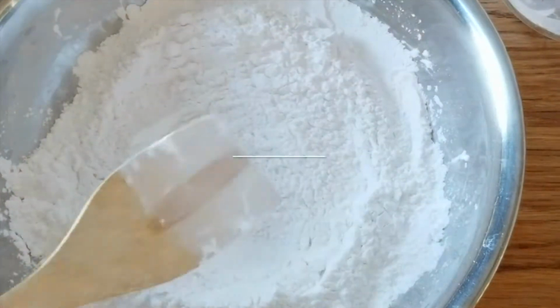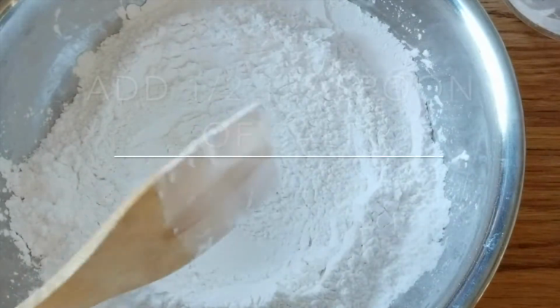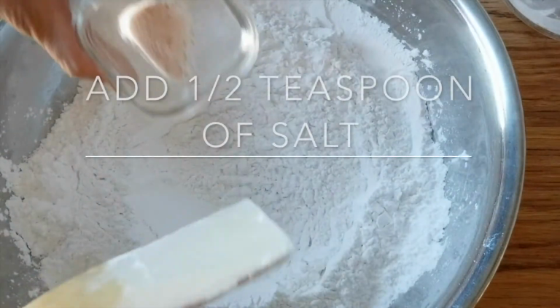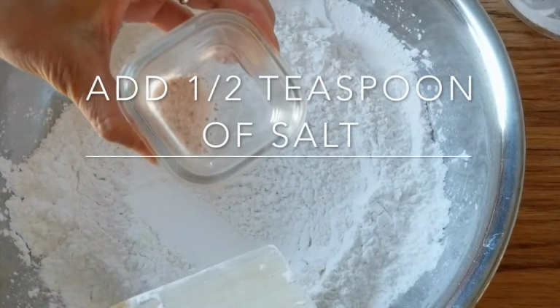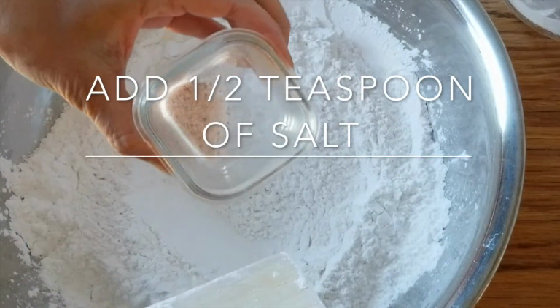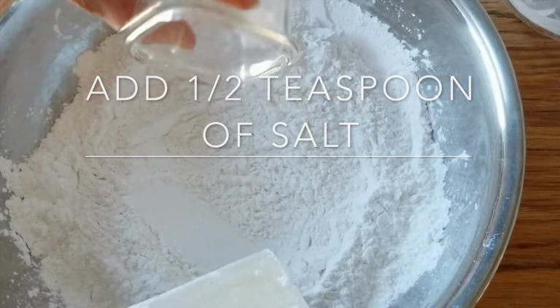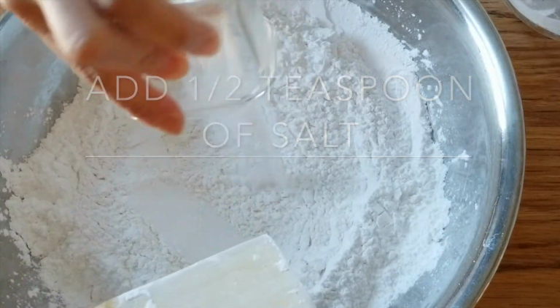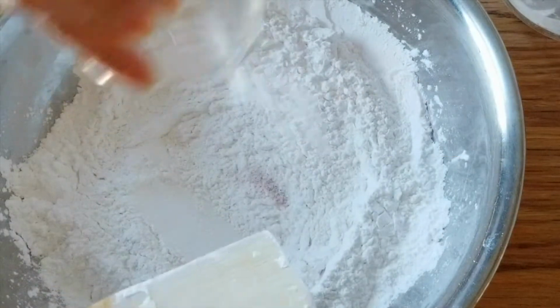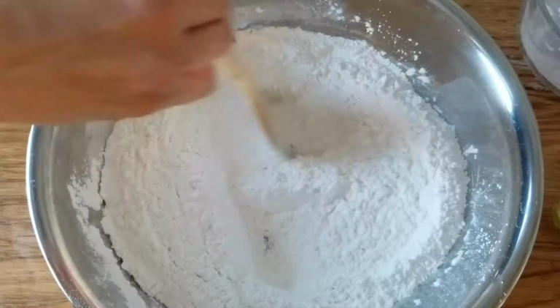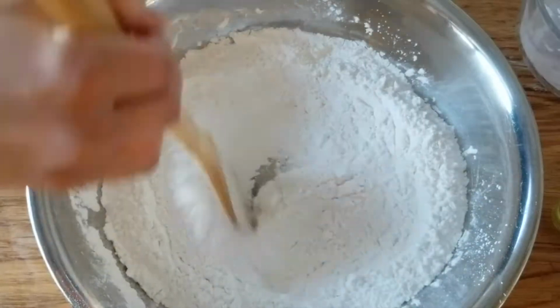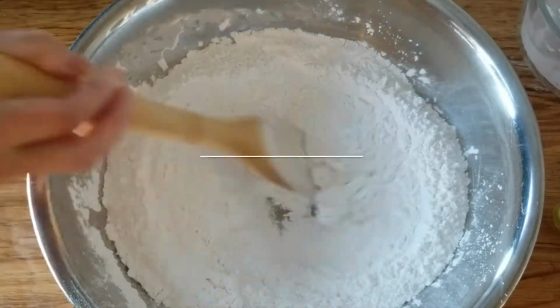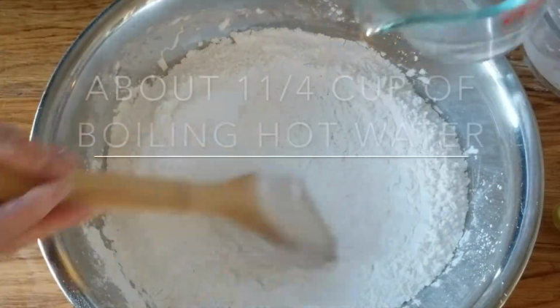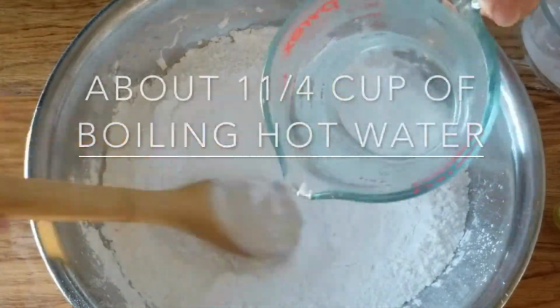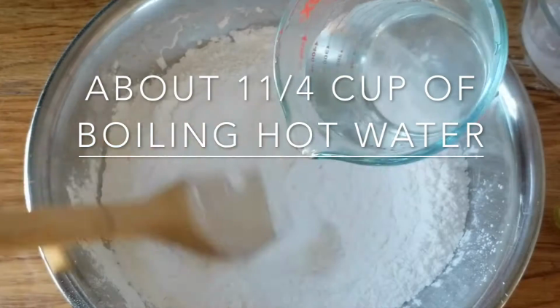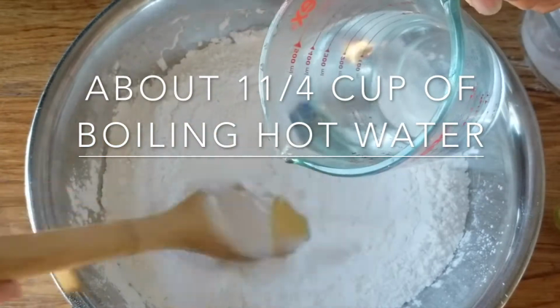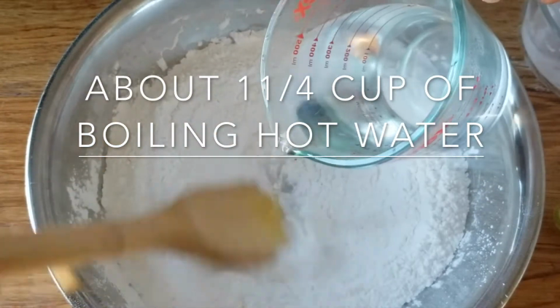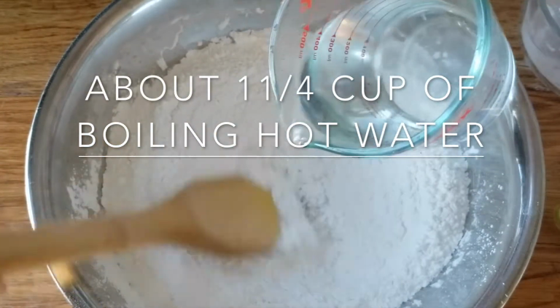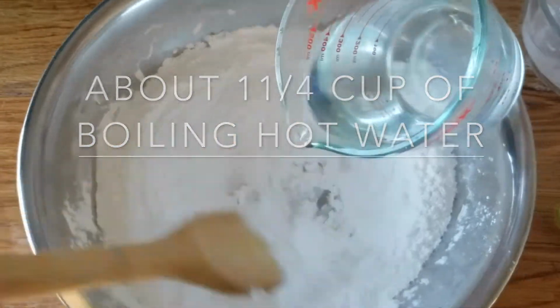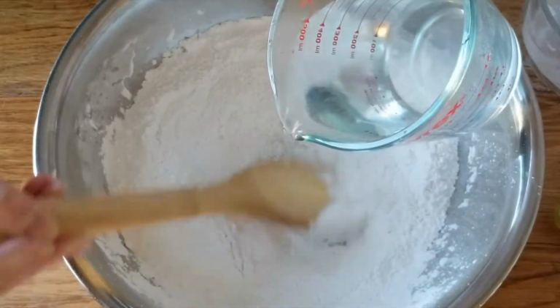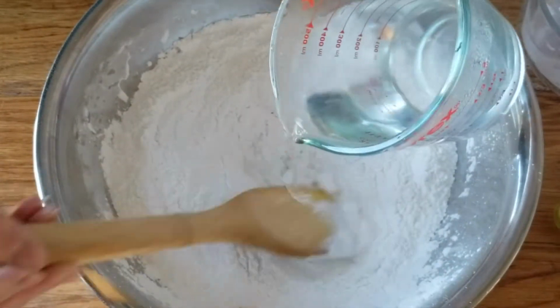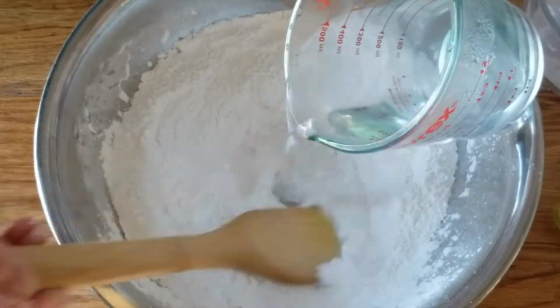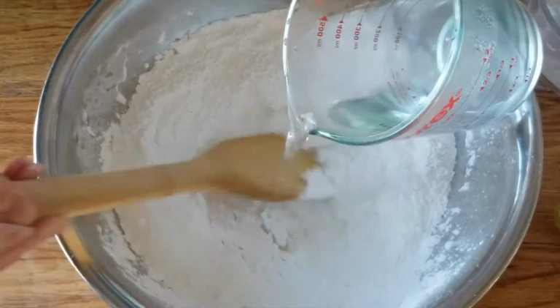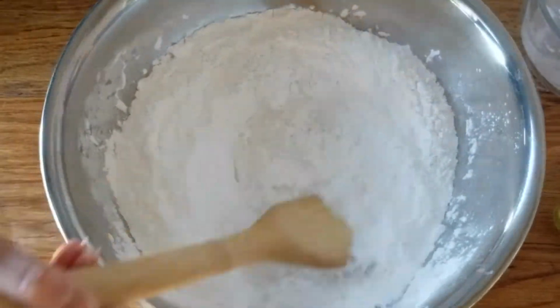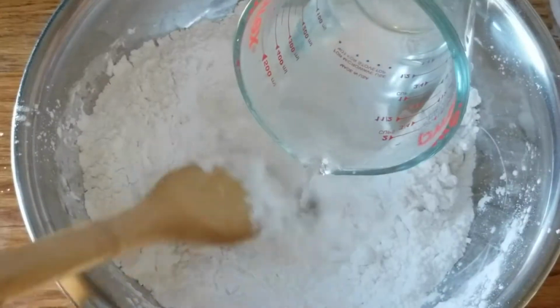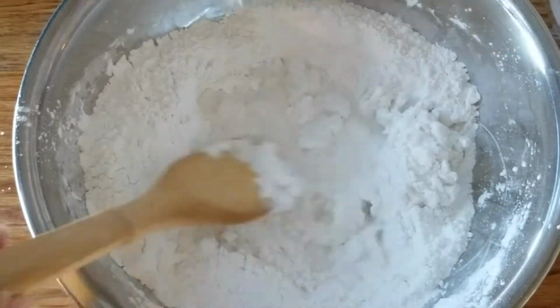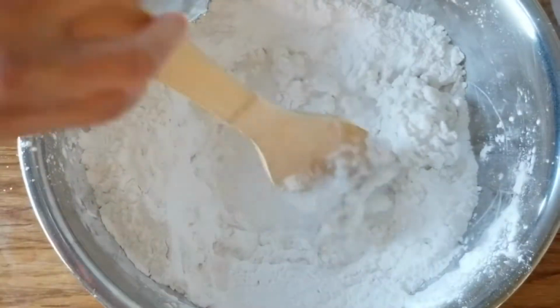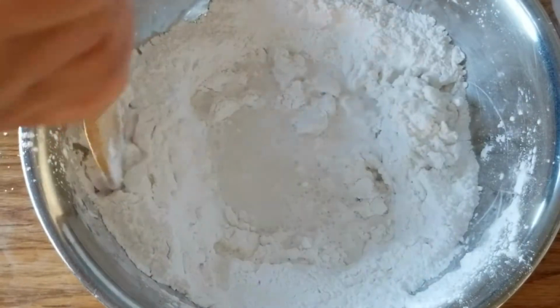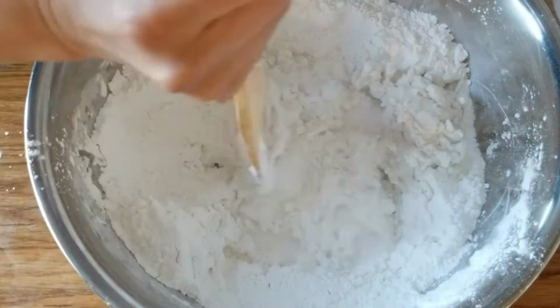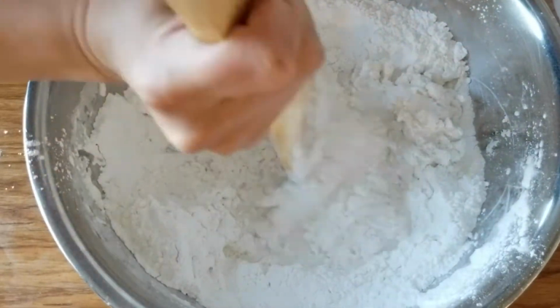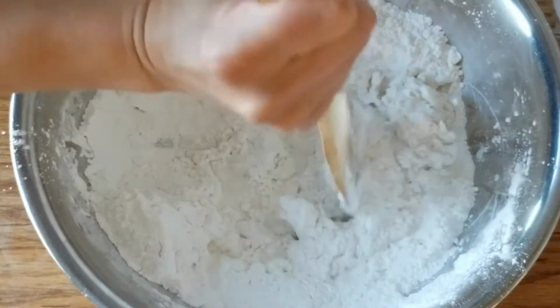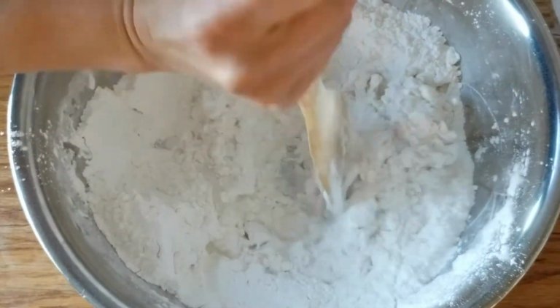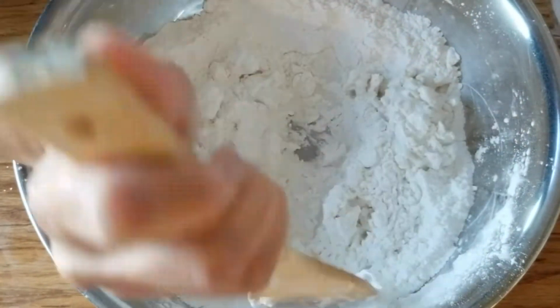Now we're going to add in half a teaspoon of salt and one and one-fourth cup of hot boiling water. I'm going to put it in slowly.